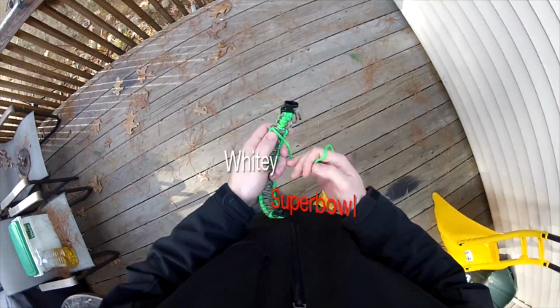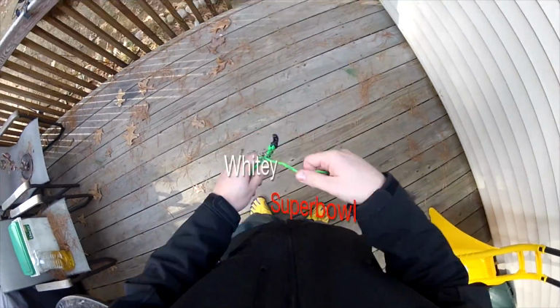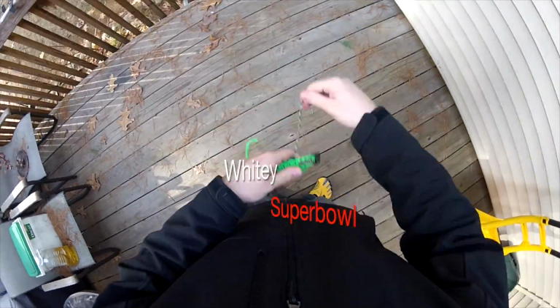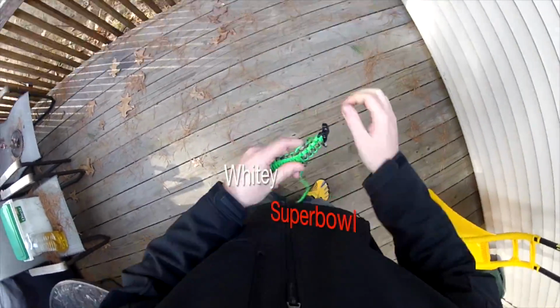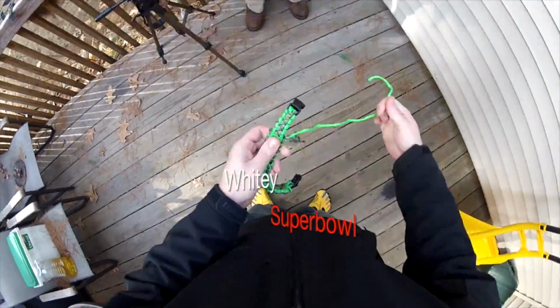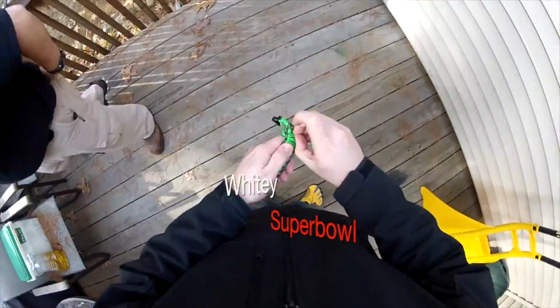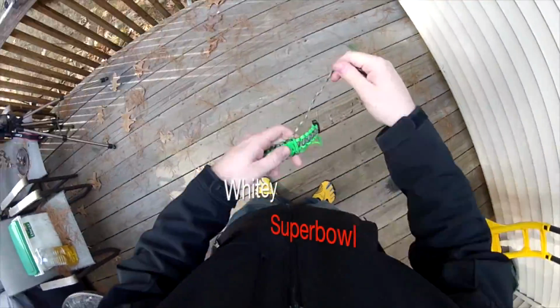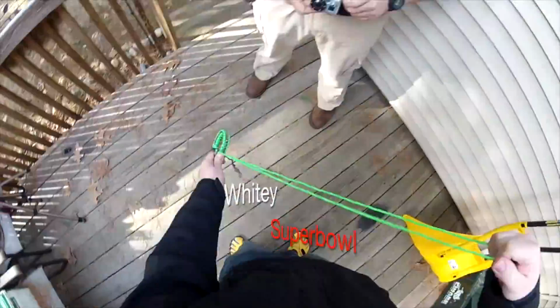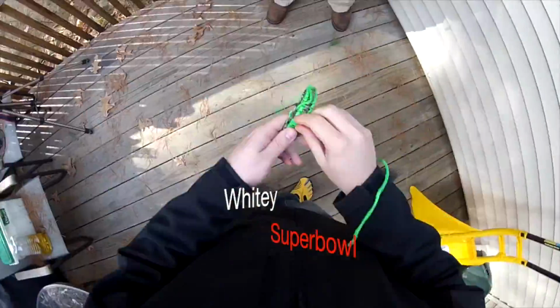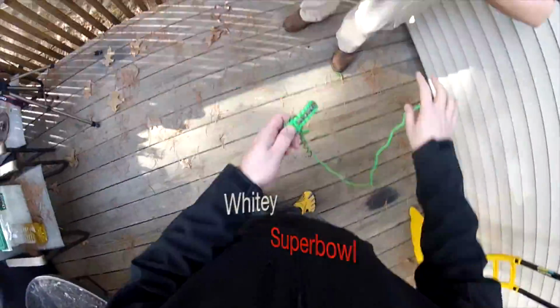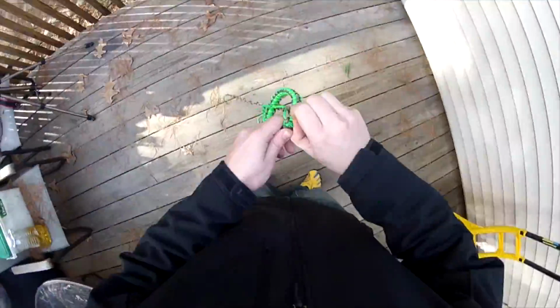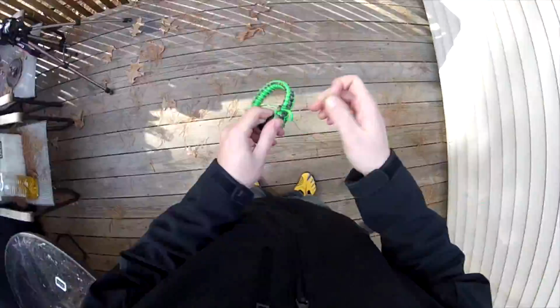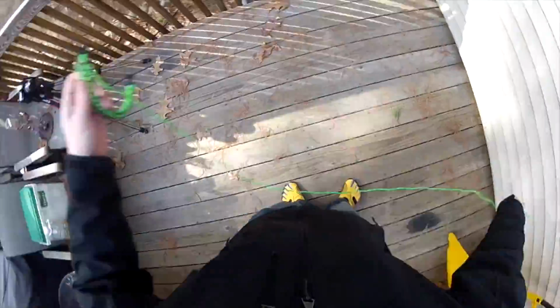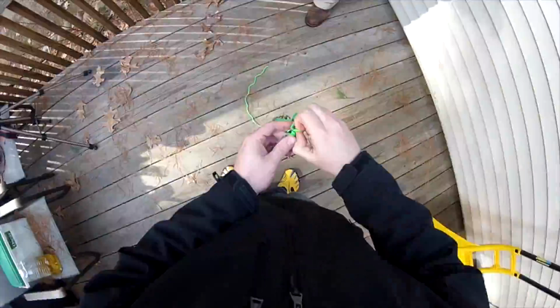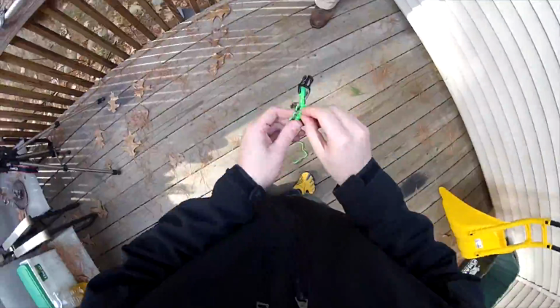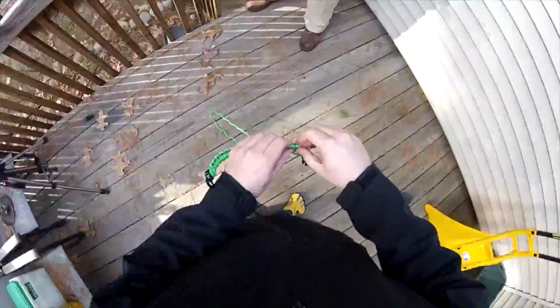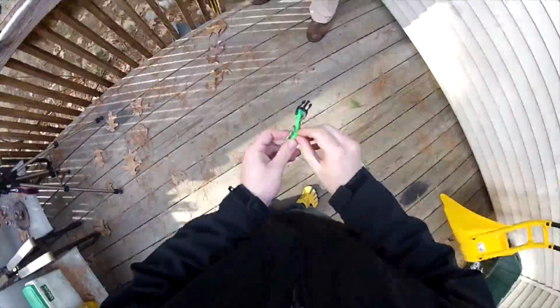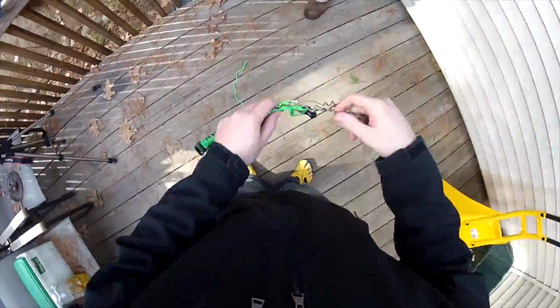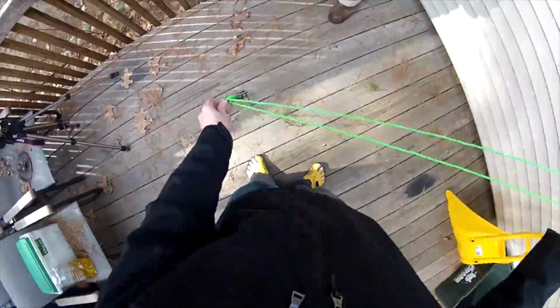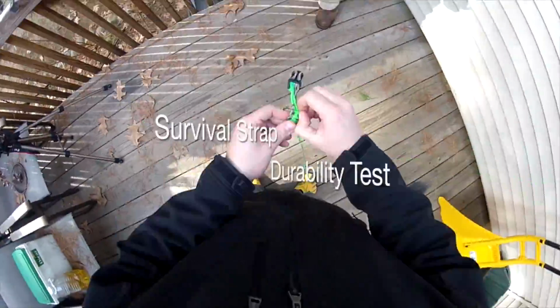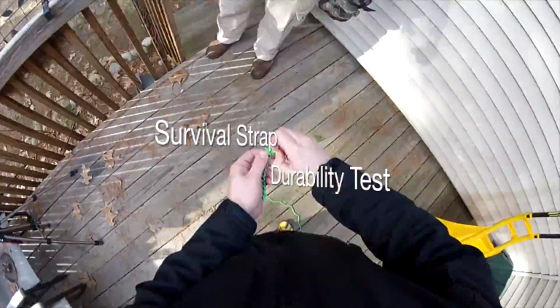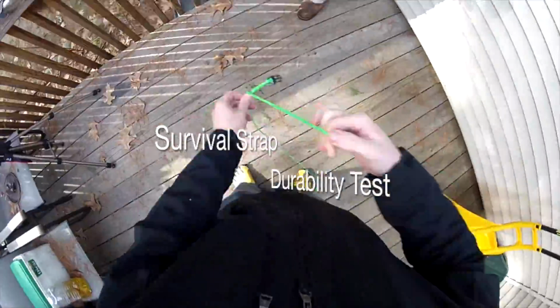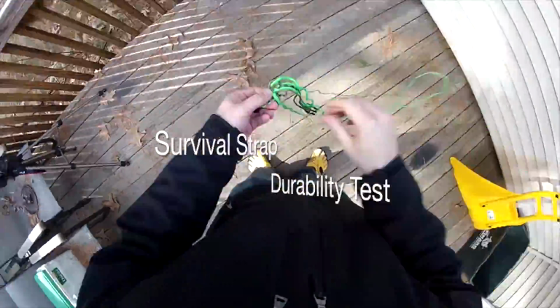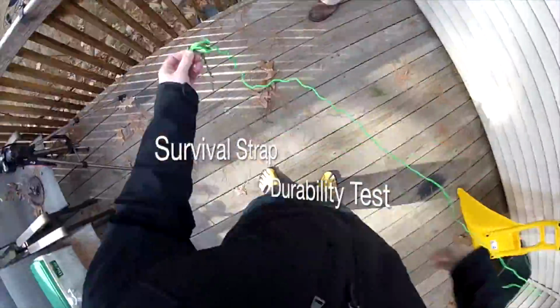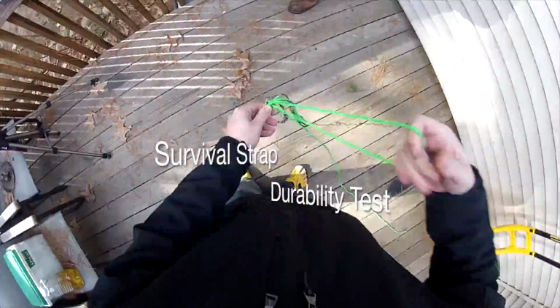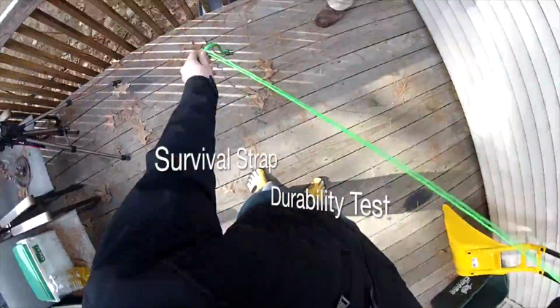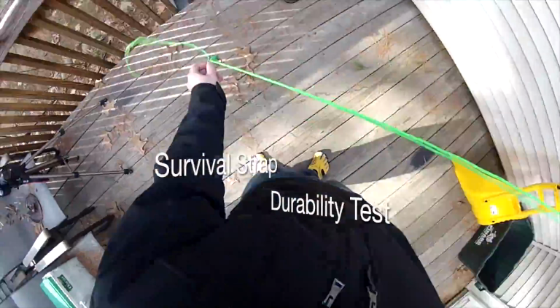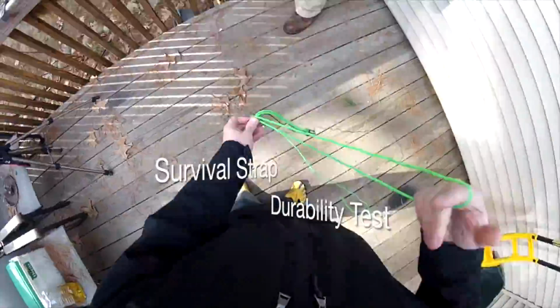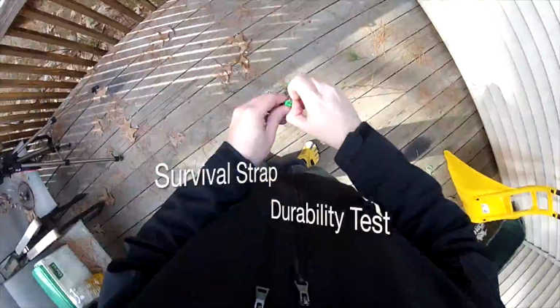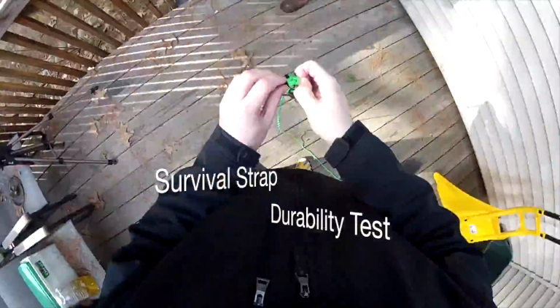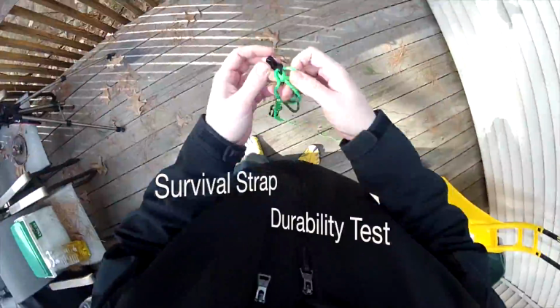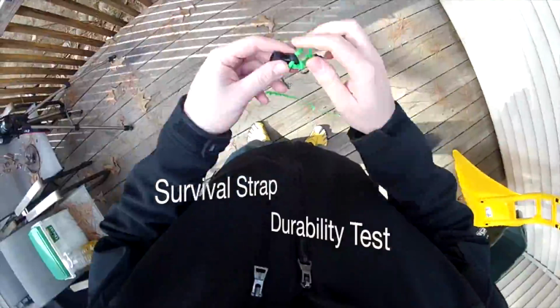What's up, this is Super Bowl from 4 Guys Guns. Today we did a review of the BDS Tactical Vest, took apart one of our survival straps, and we were pretty surprised what we found. Check it out.